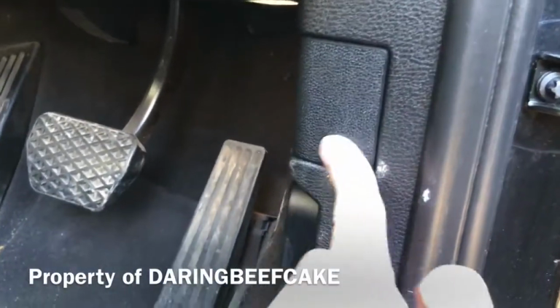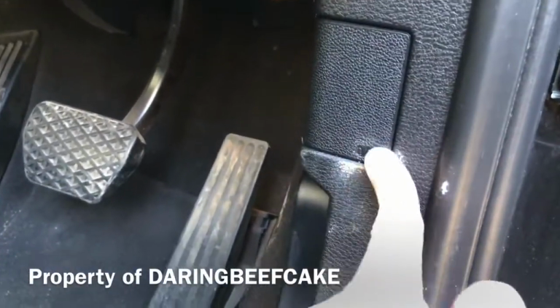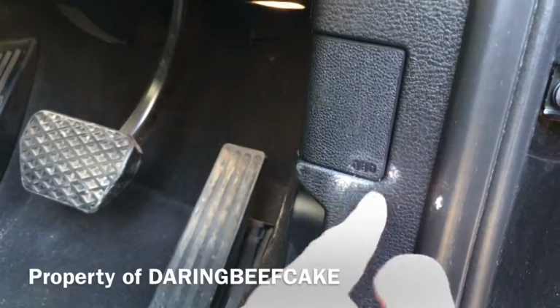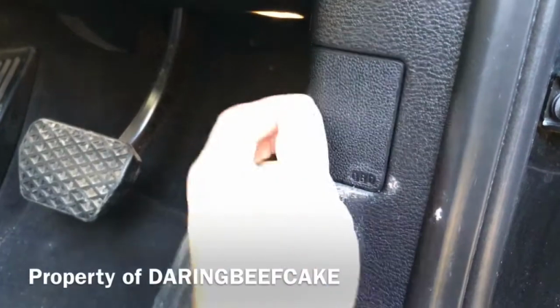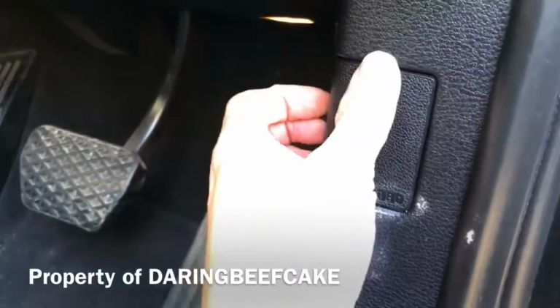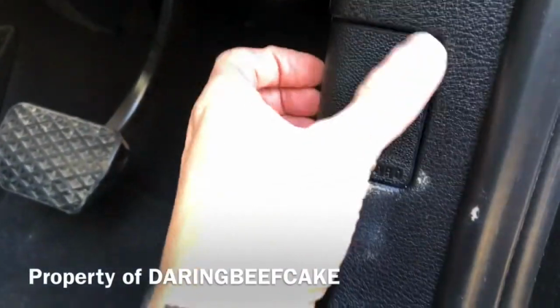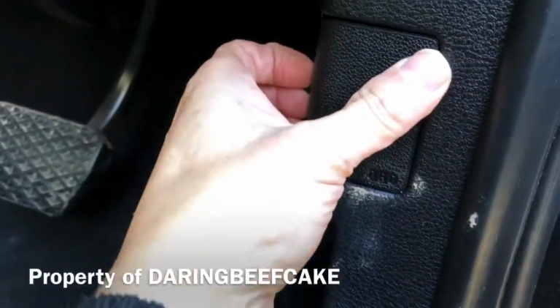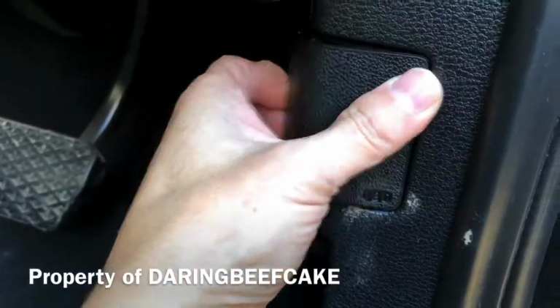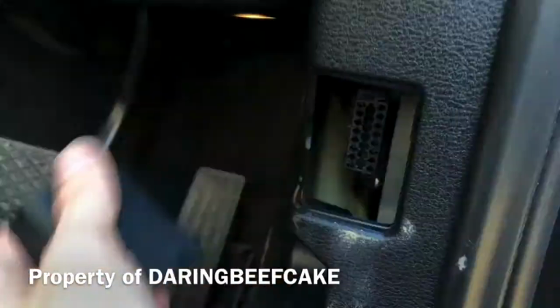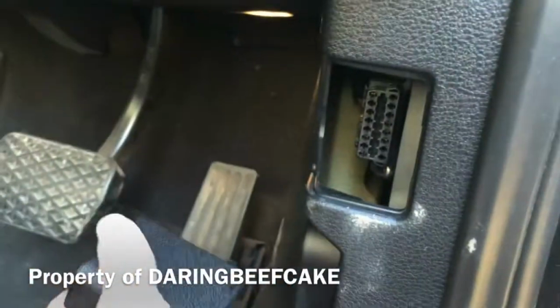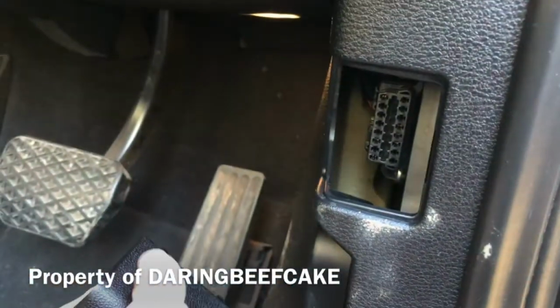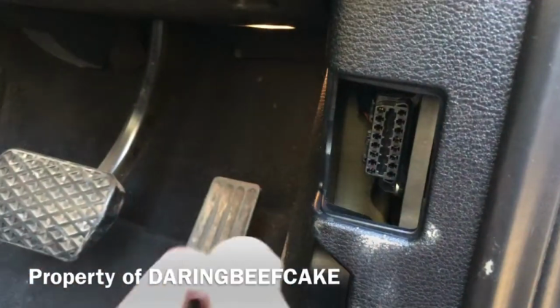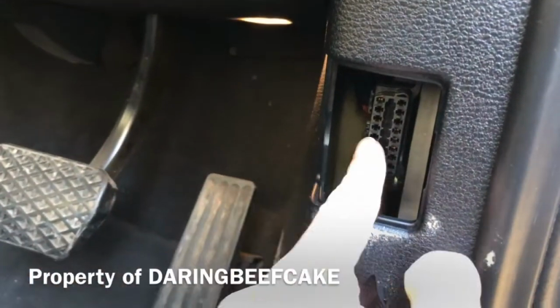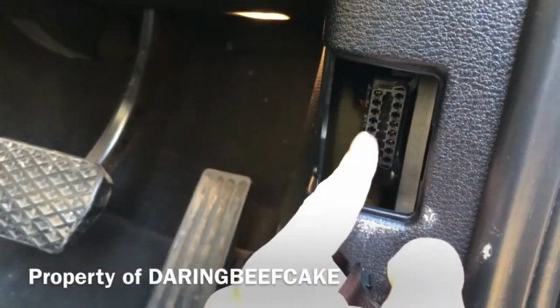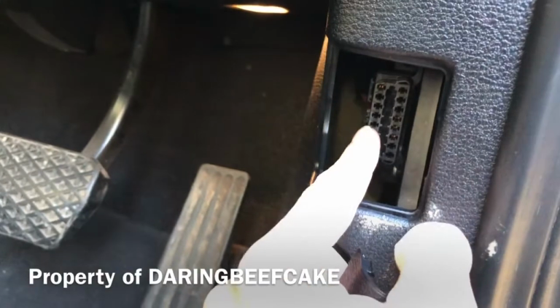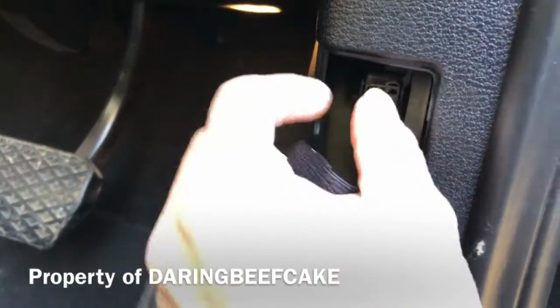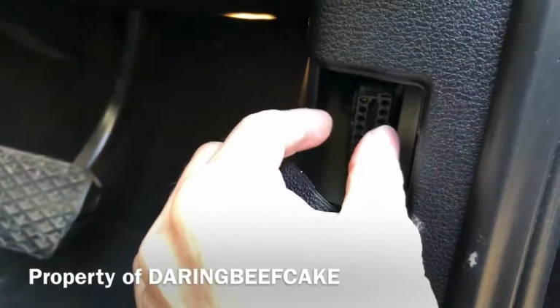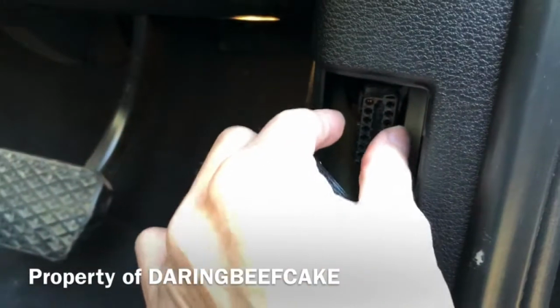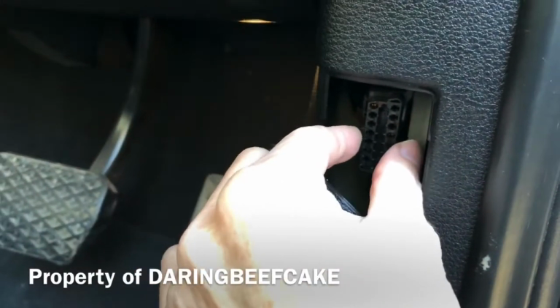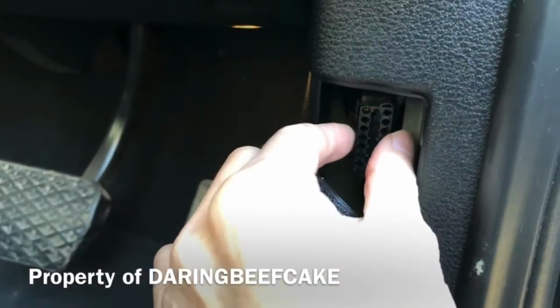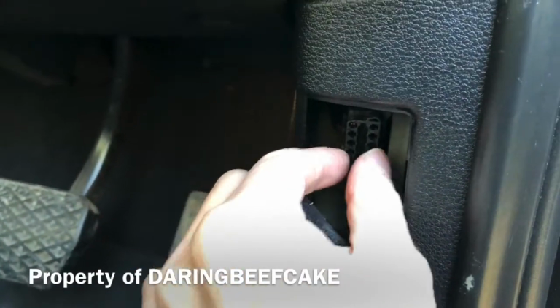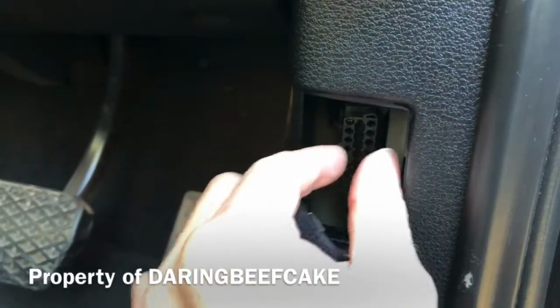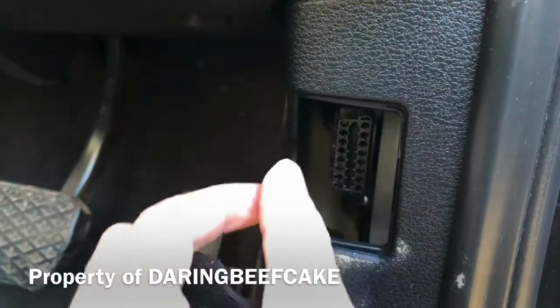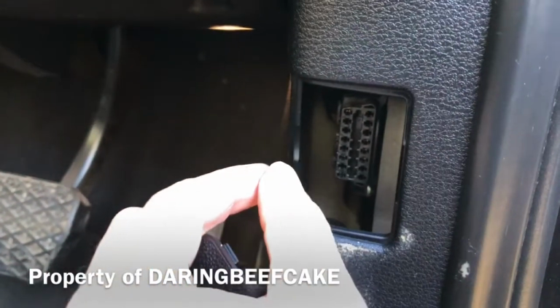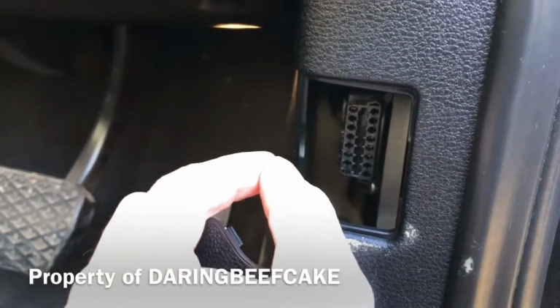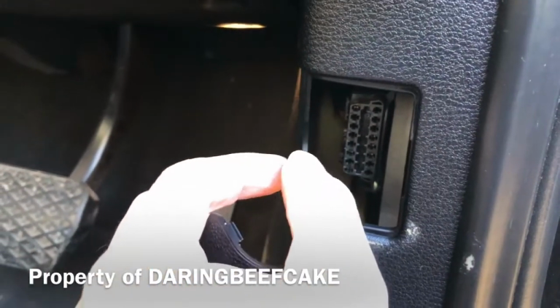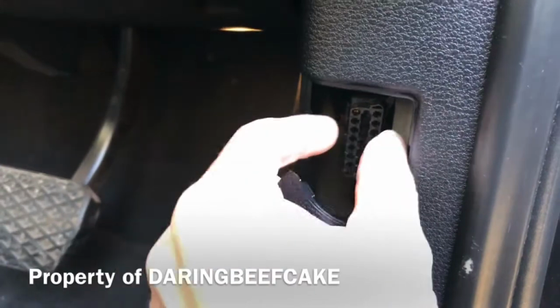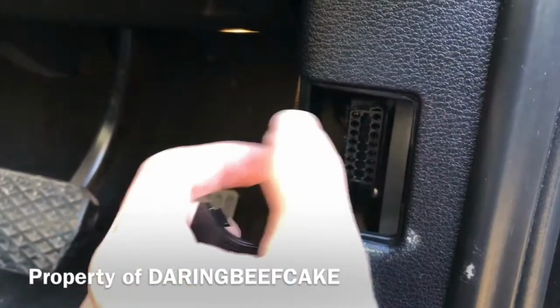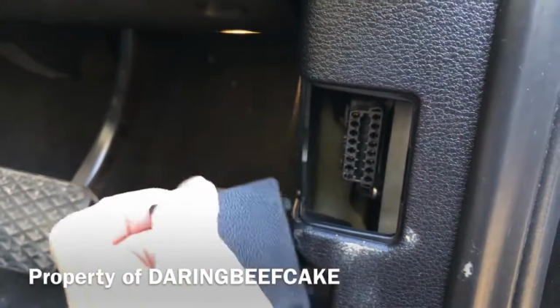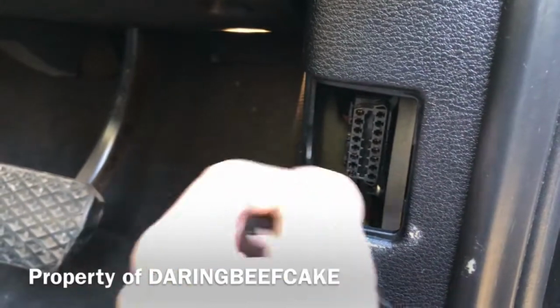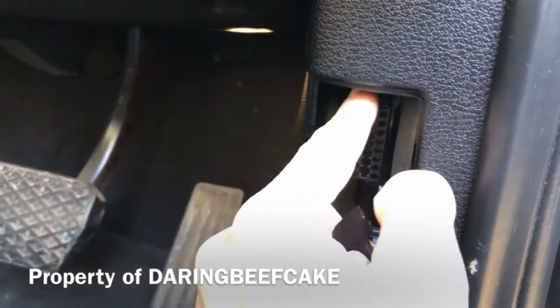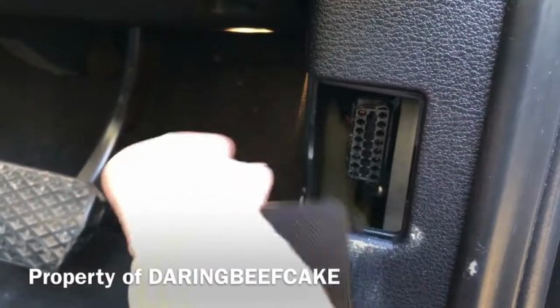You have this little cover that says OBD — take that out and that's where the port is. Sometimes there is a little cover here; you just need to pull it out and you can get access to that.